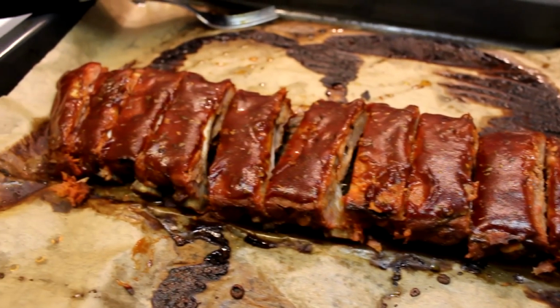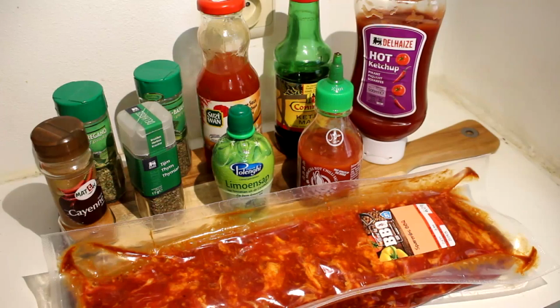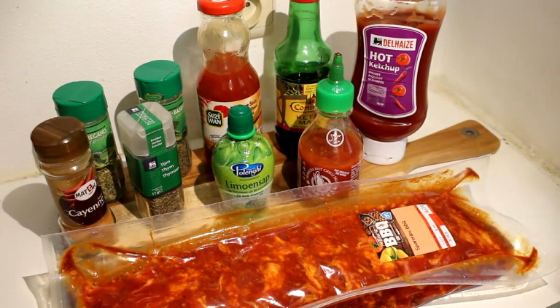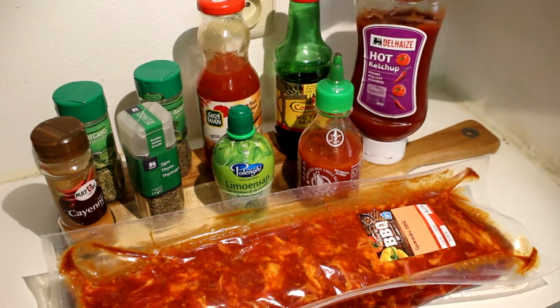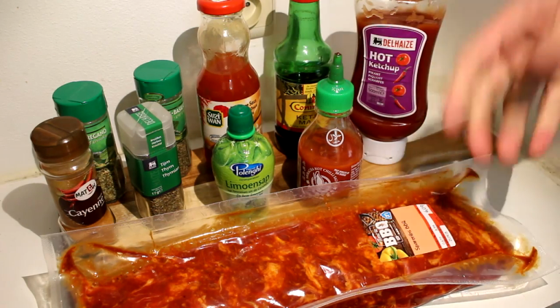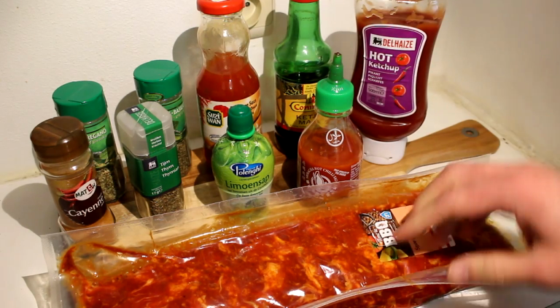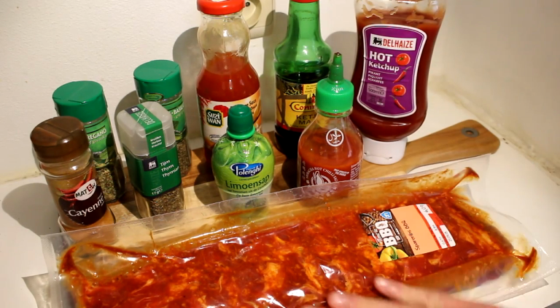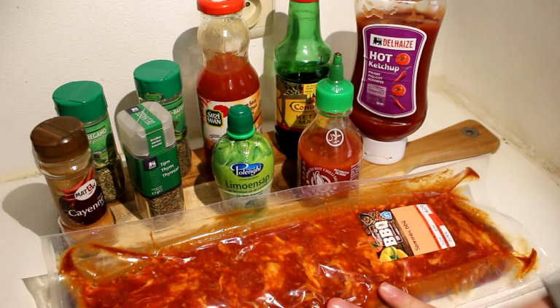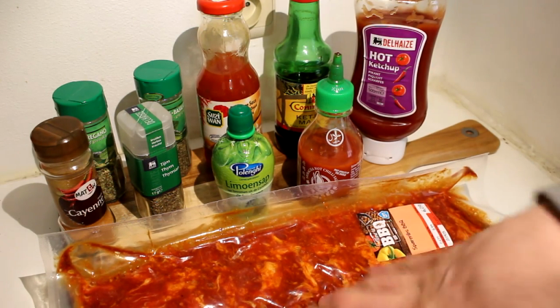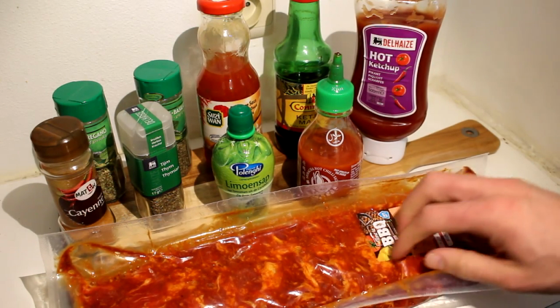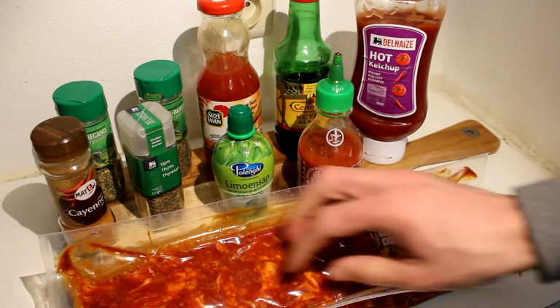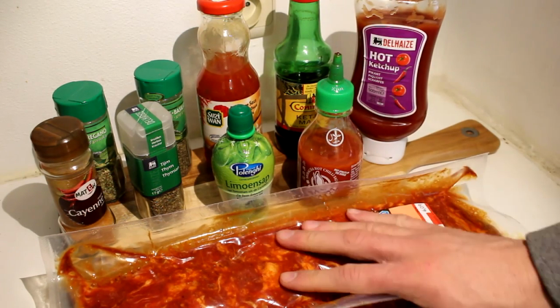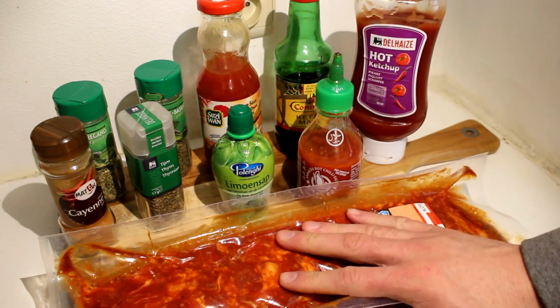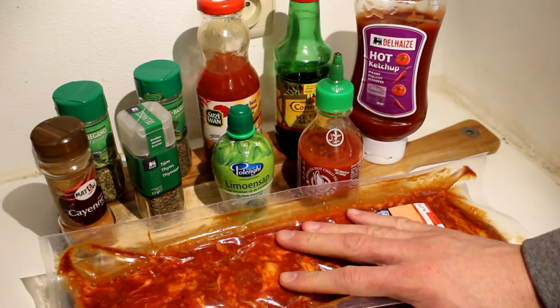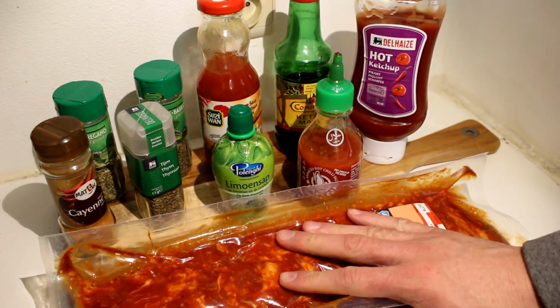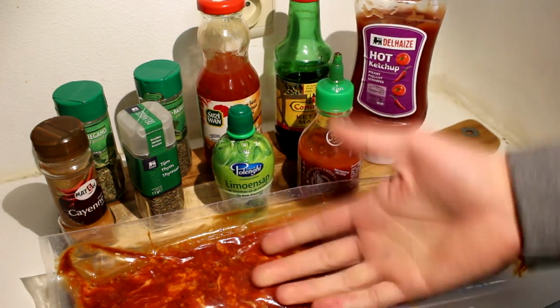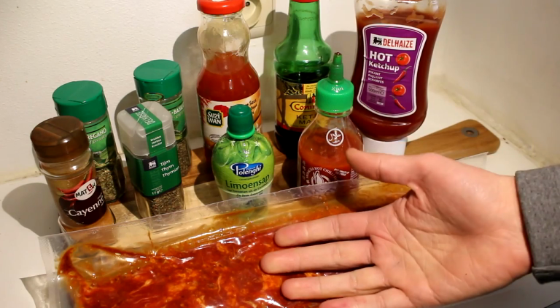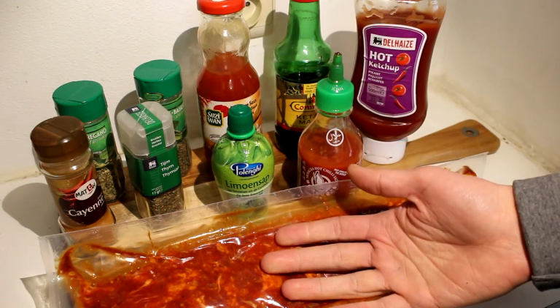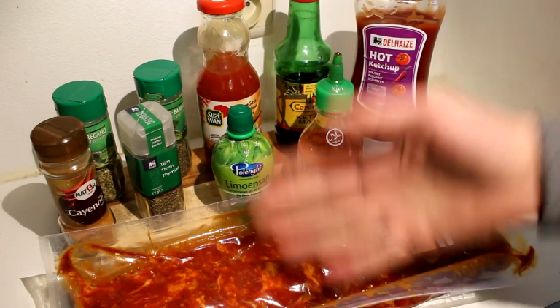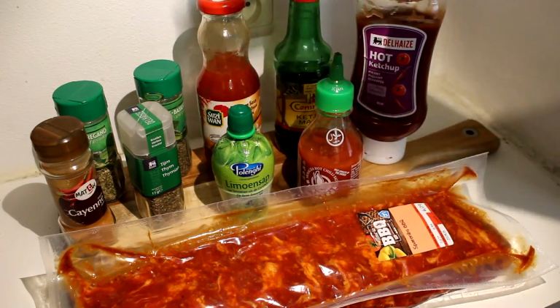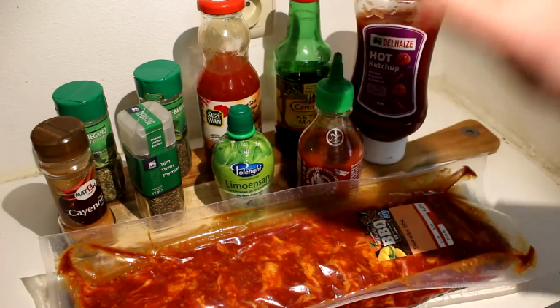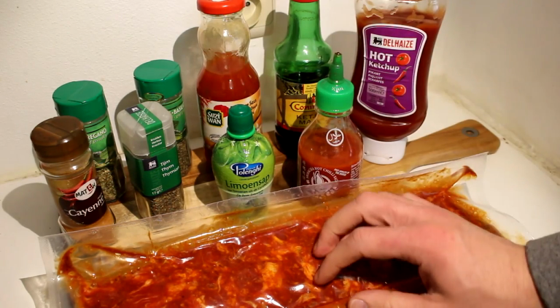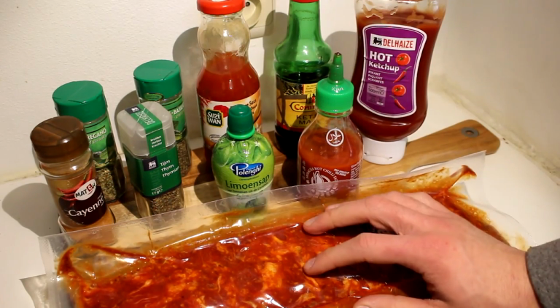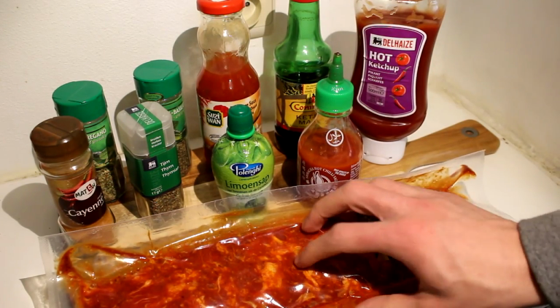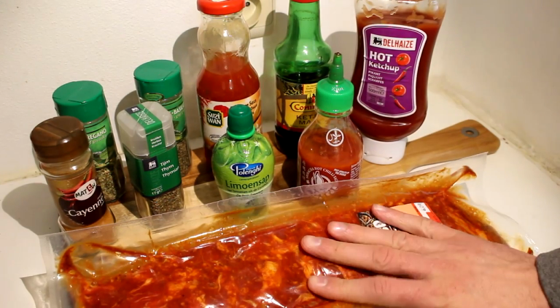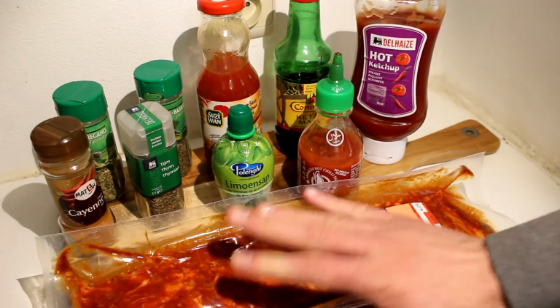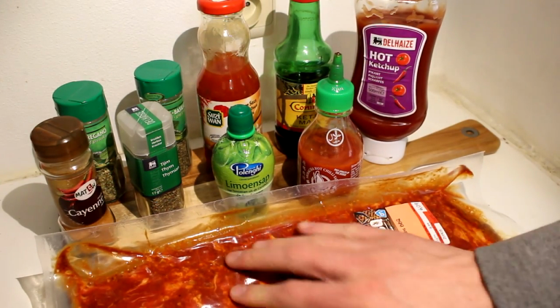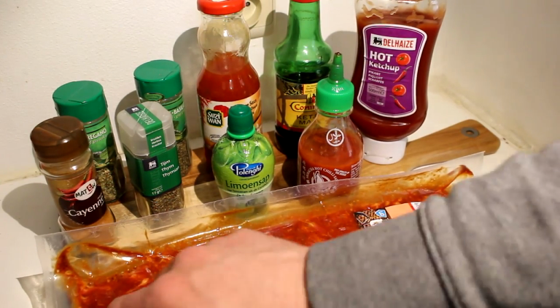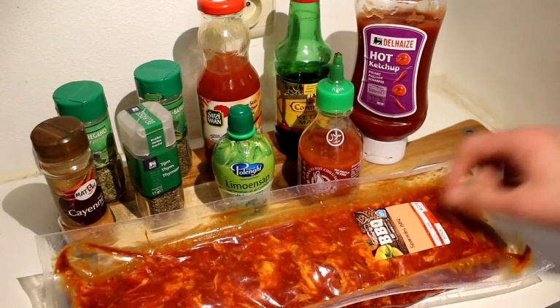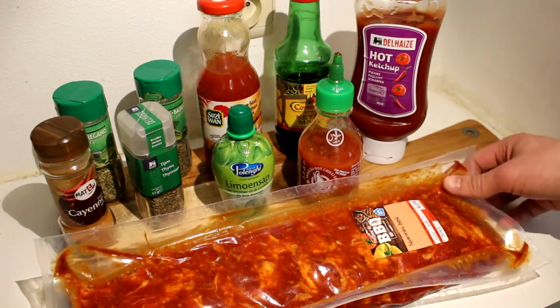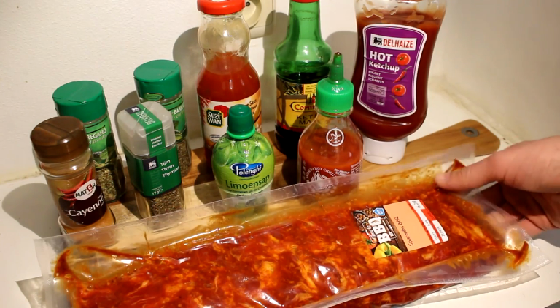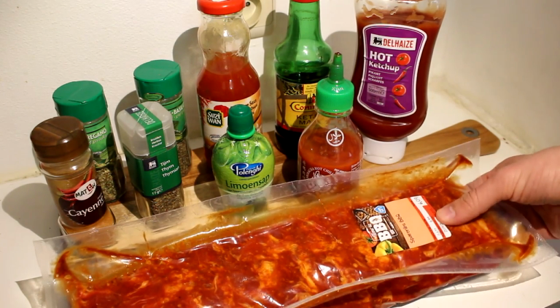Today we're going to be cooking up some ribs in the oven because we don't have a barbecue. This is a perfect way to enjoy some nice delicious ribs that just come off the bone and are so succulent you'll want more and more.